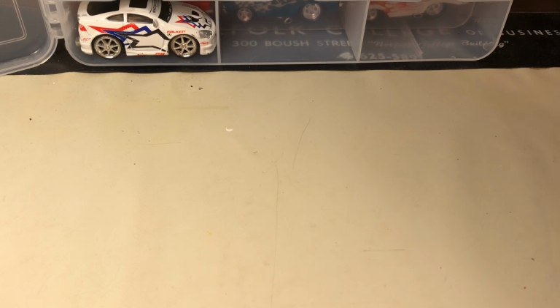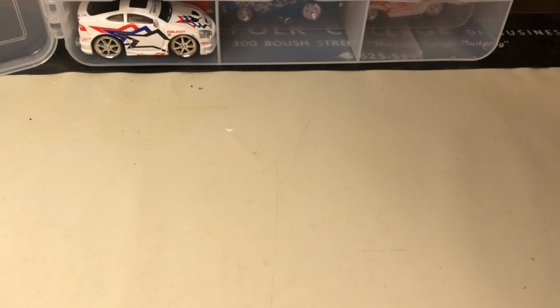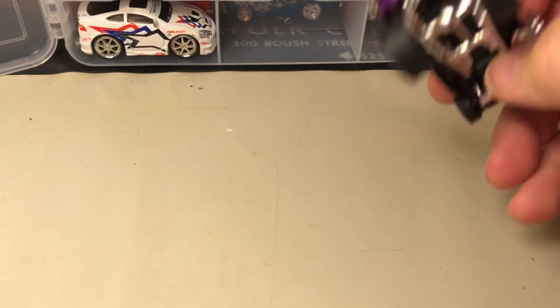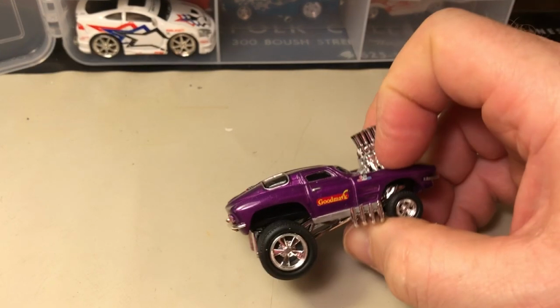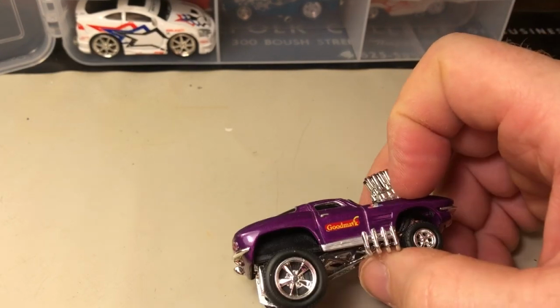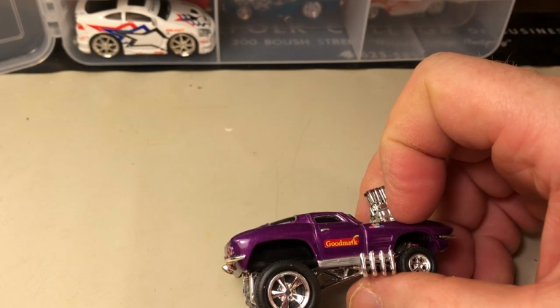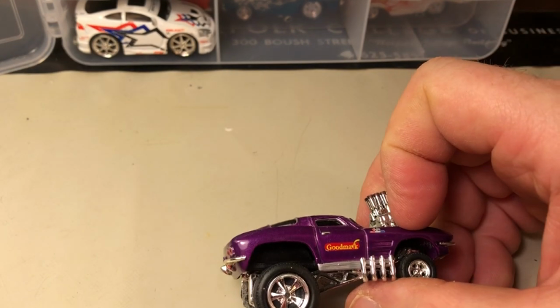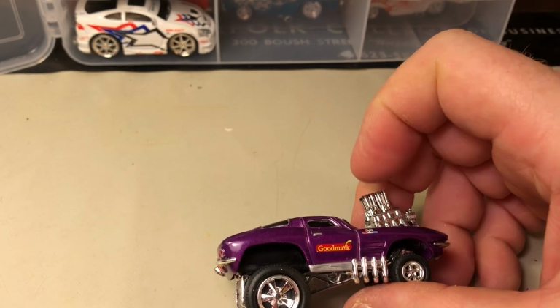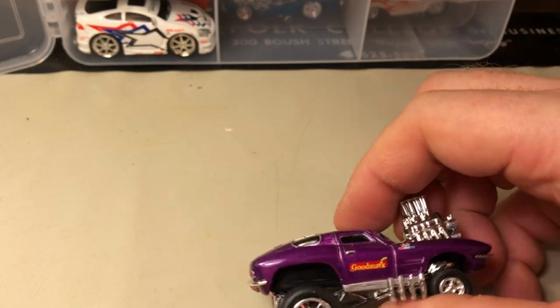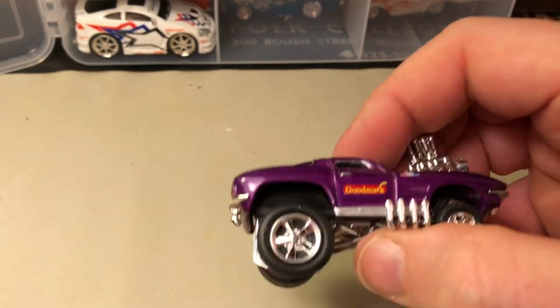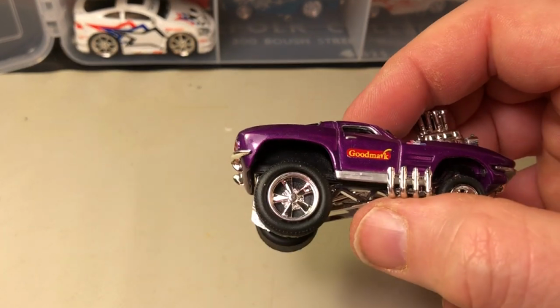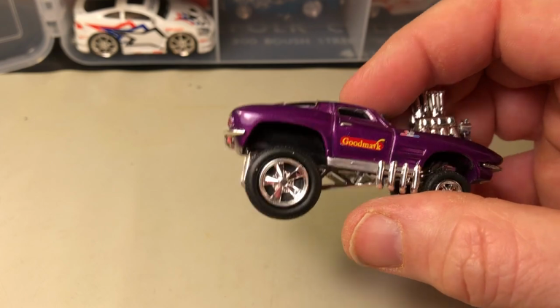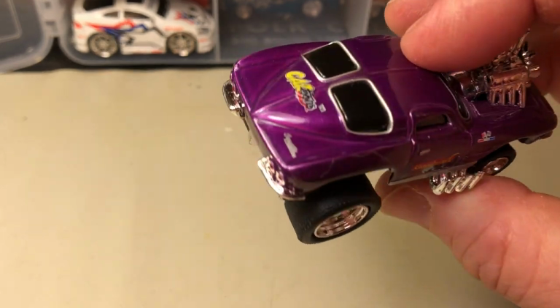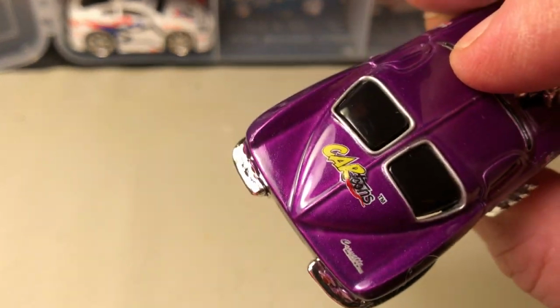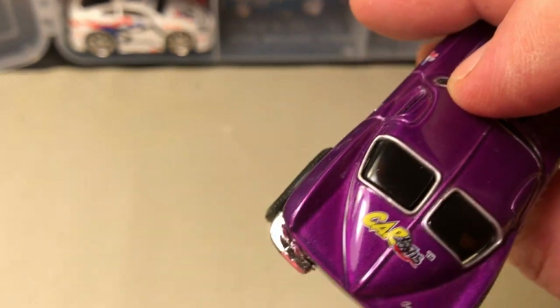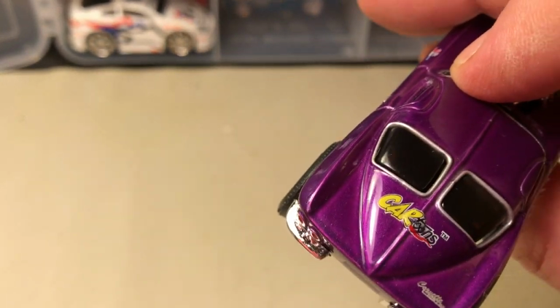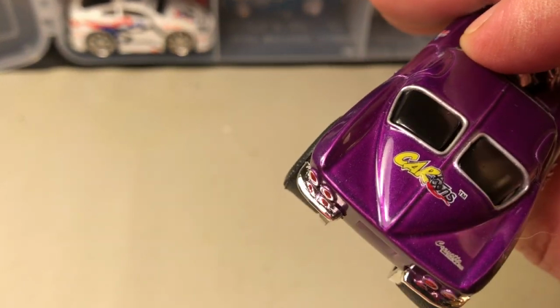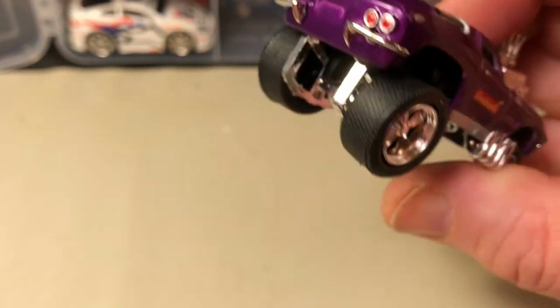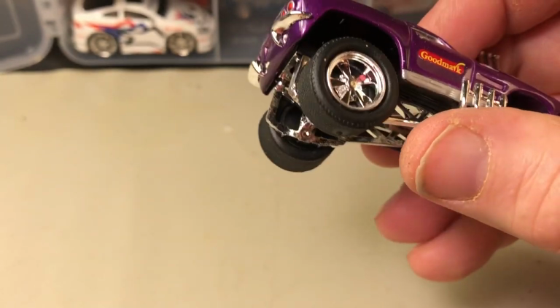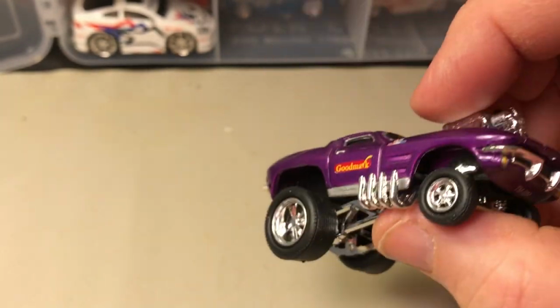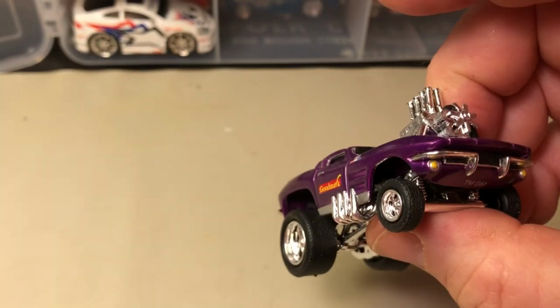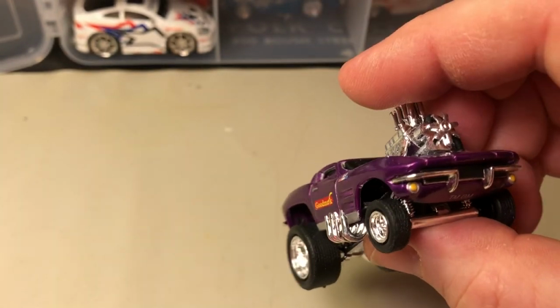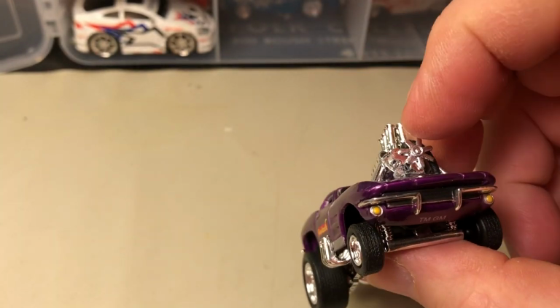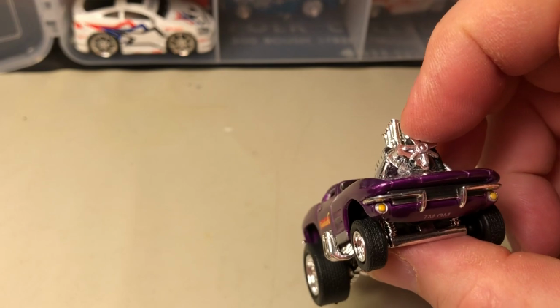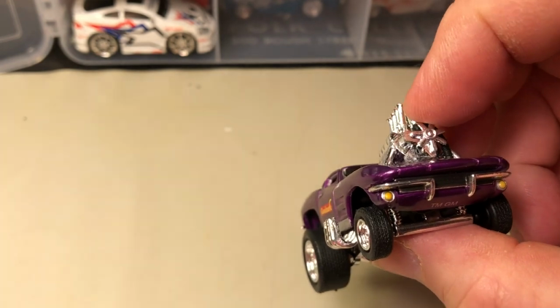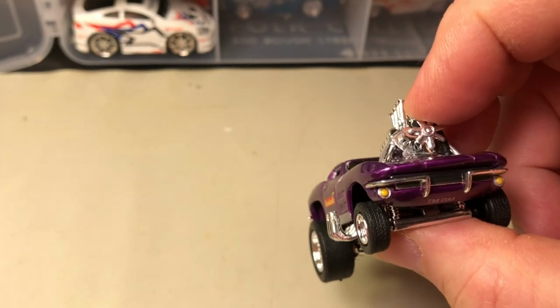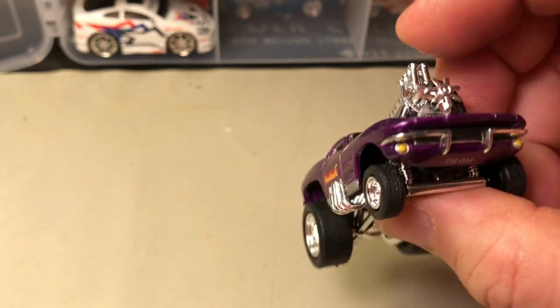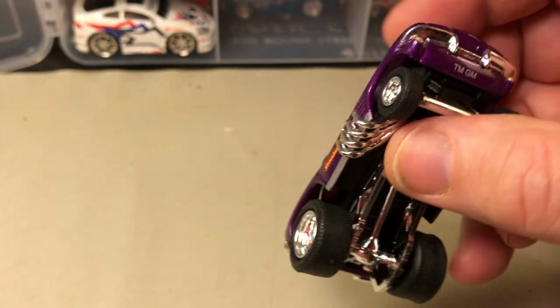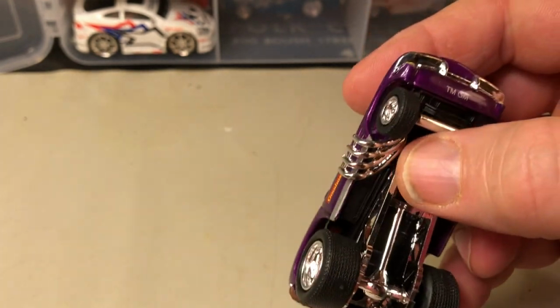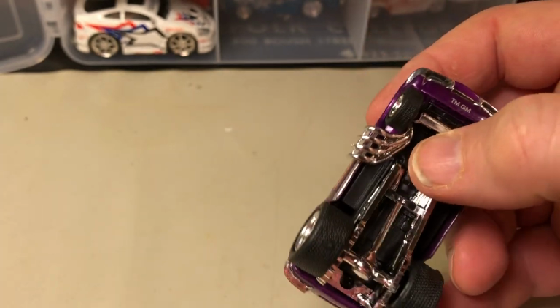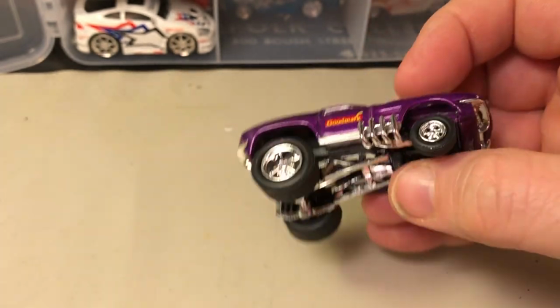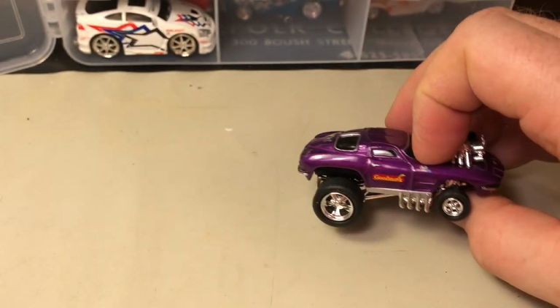Here's another from the cartoon series. There's a 'Cartoons' mark on the back — this is a '63 split window, and I think this is pretty cool.